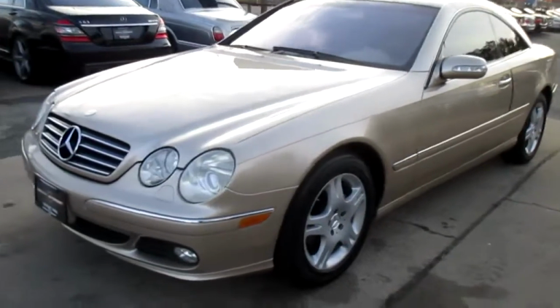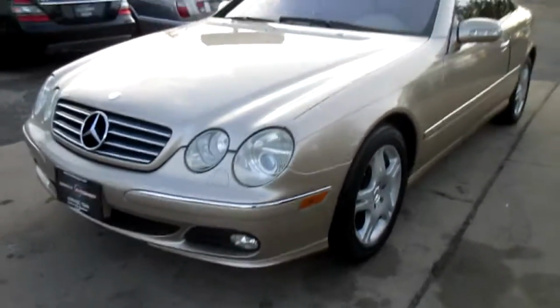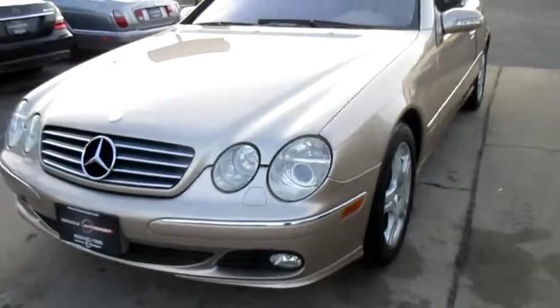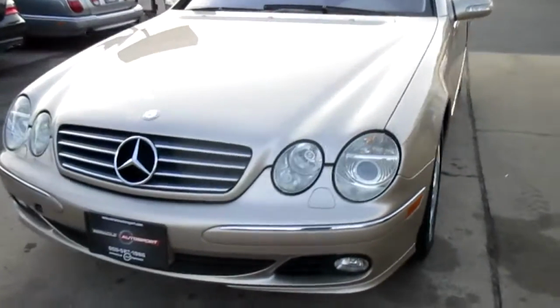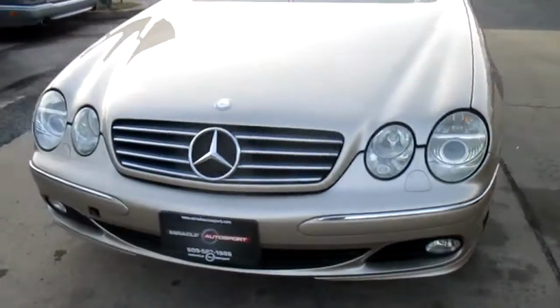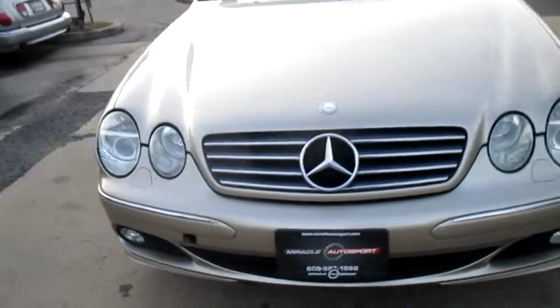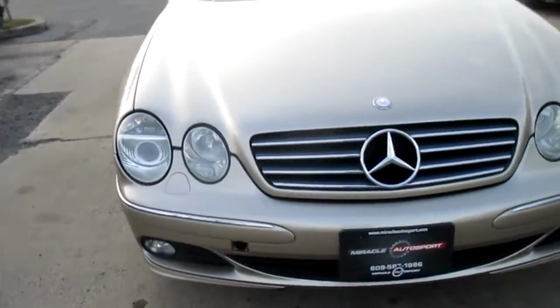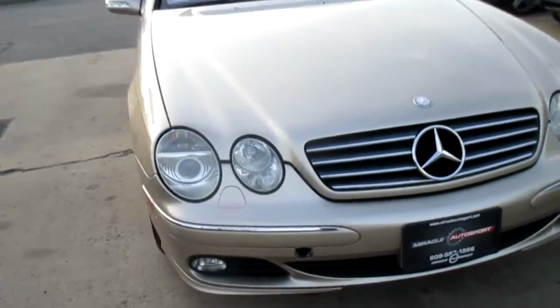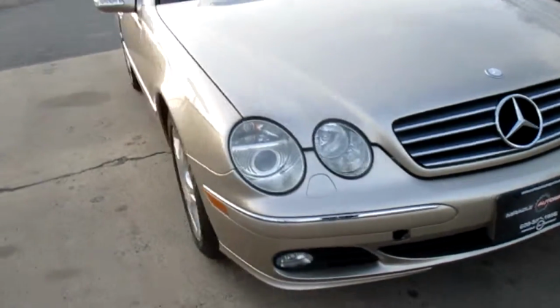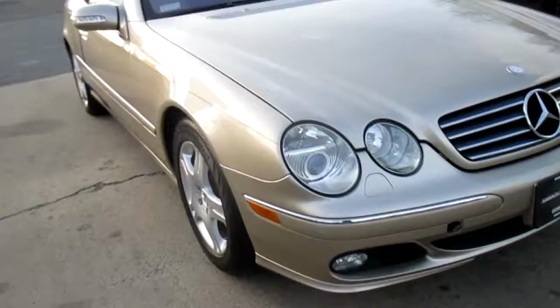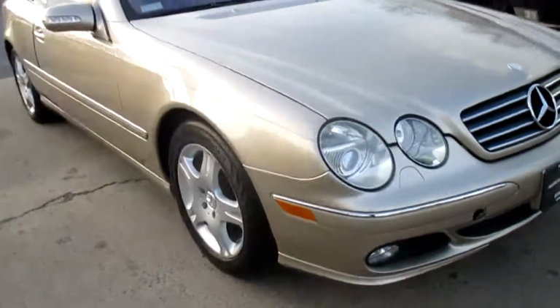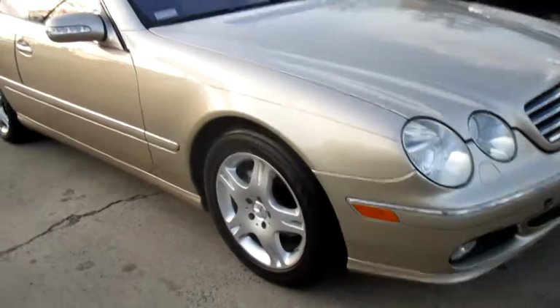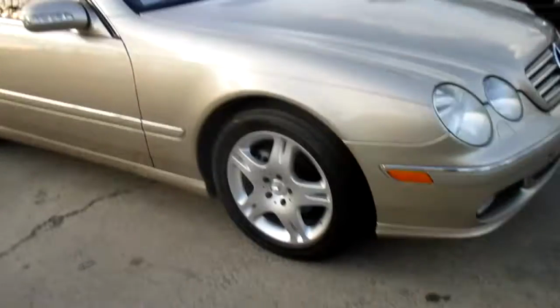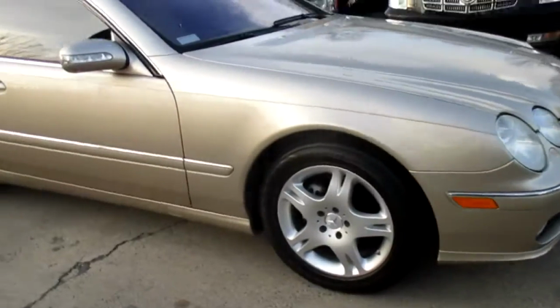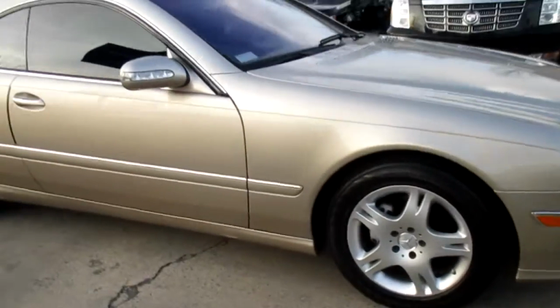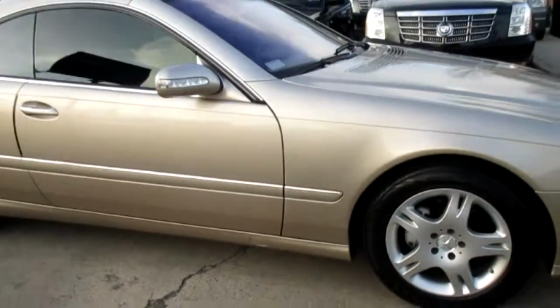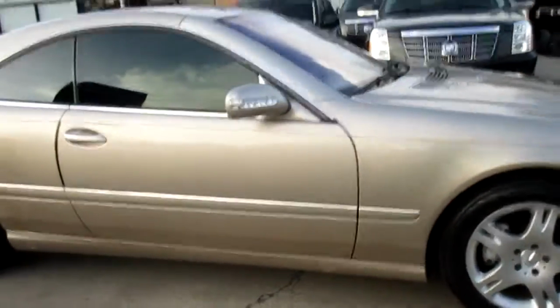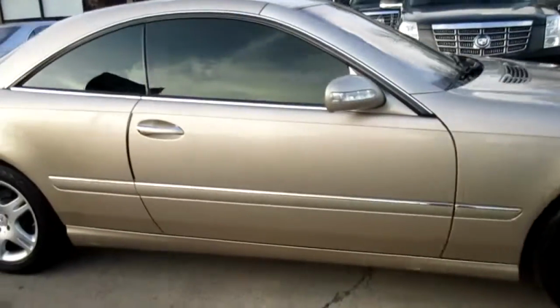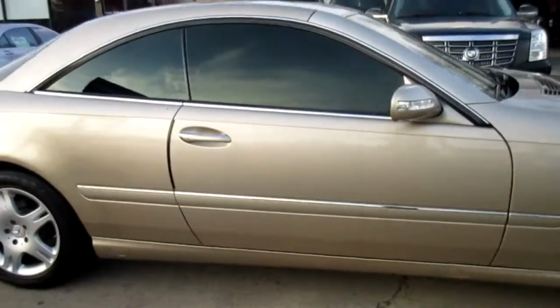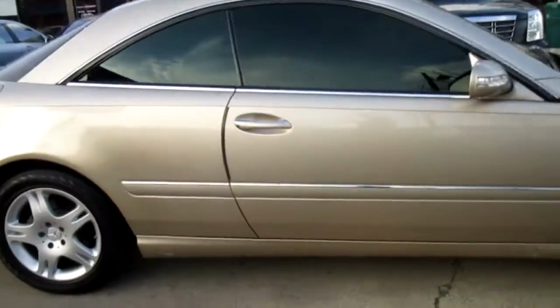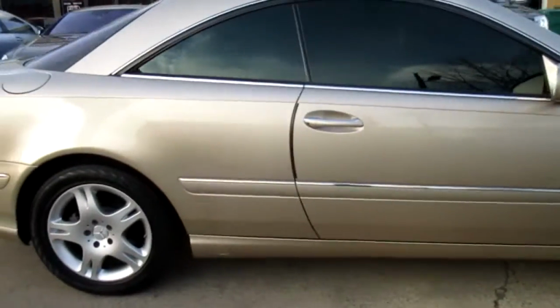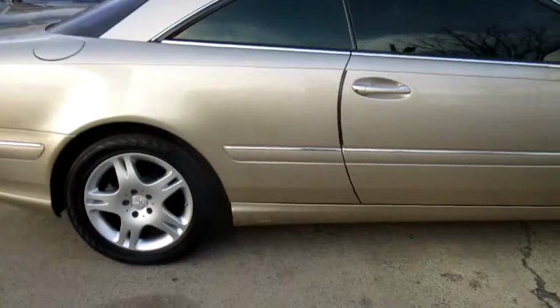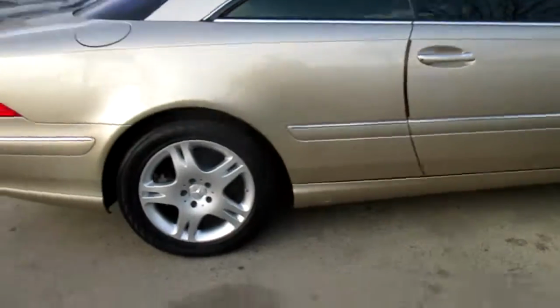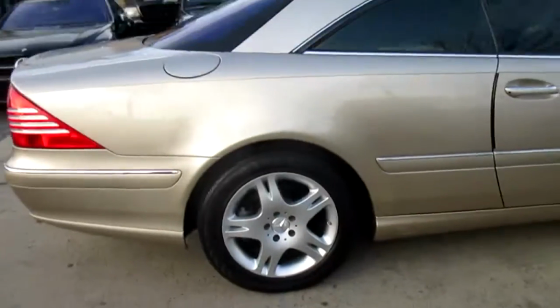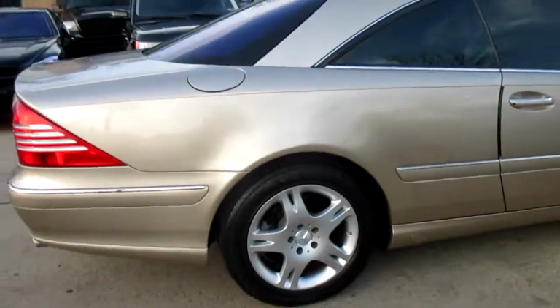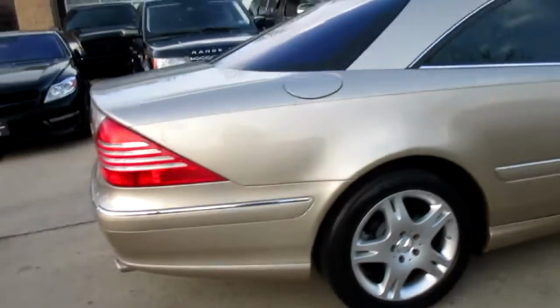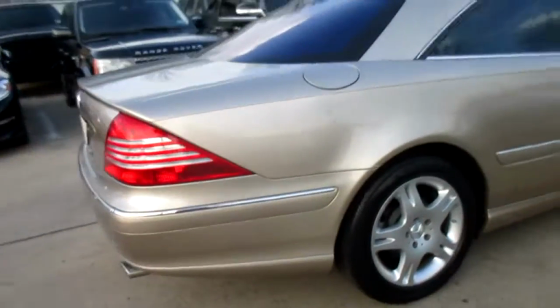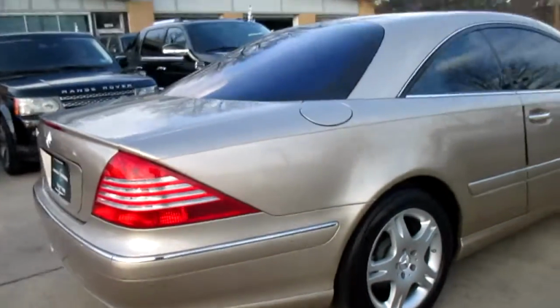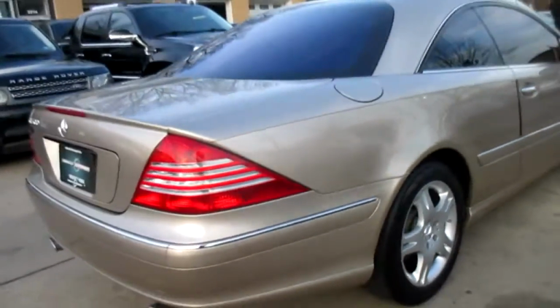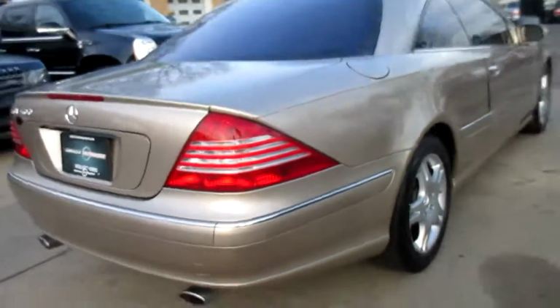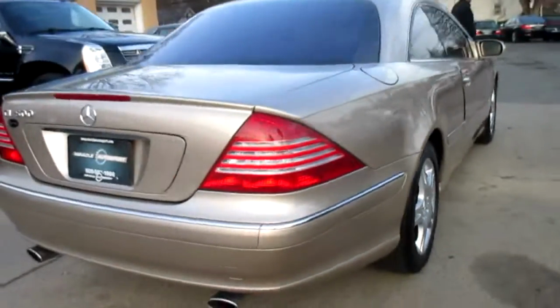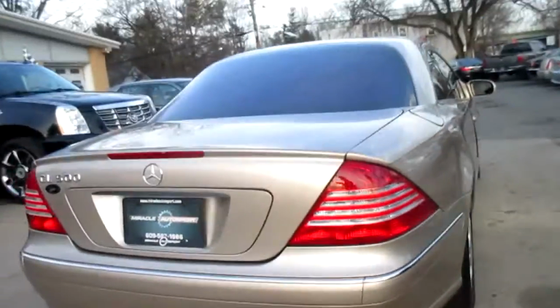This is our walk around on our 2003 Mercedes CL 500. Nice clean car. It's got a matching set of Continental tires. Wheels are in good shape. Body looks excellent.